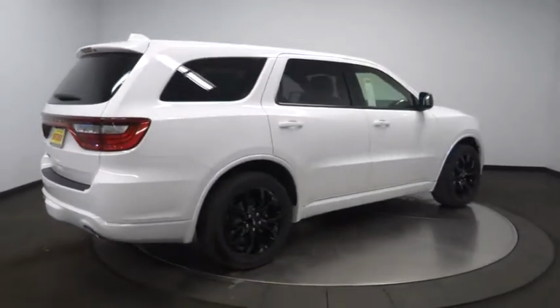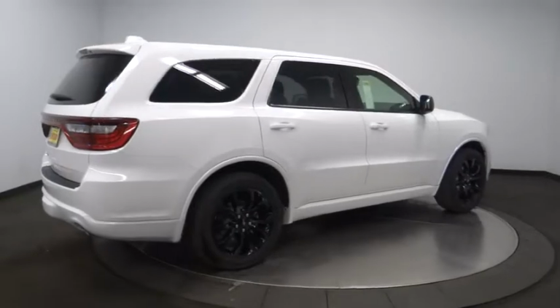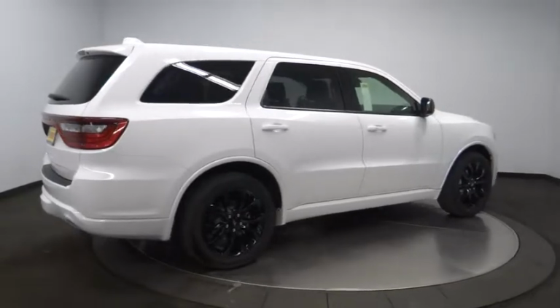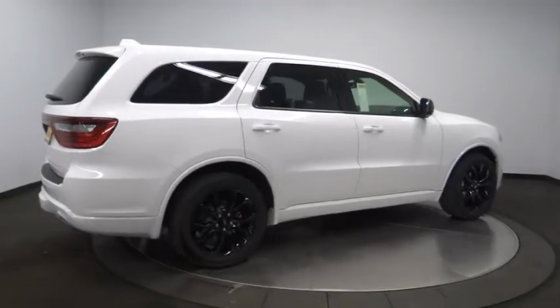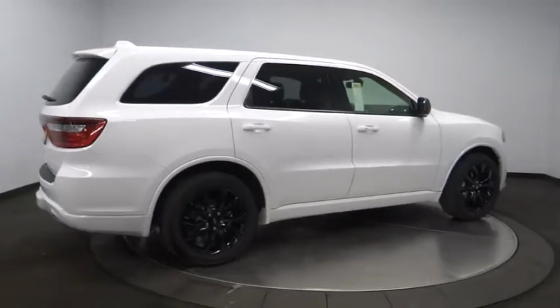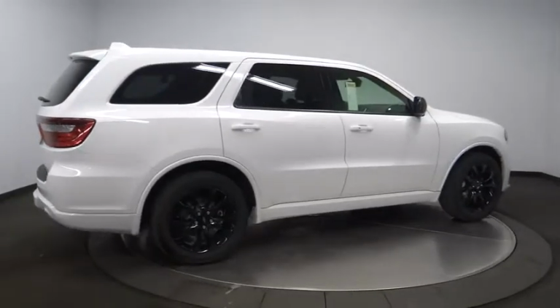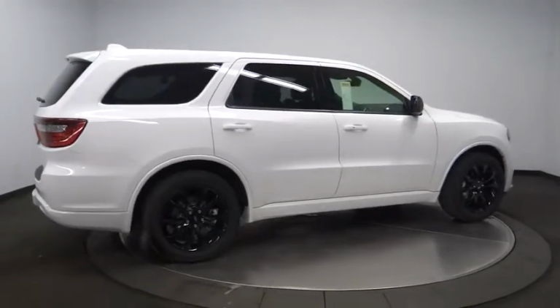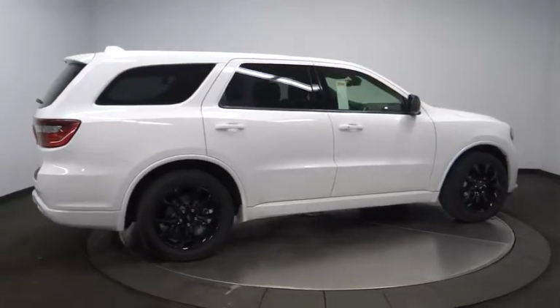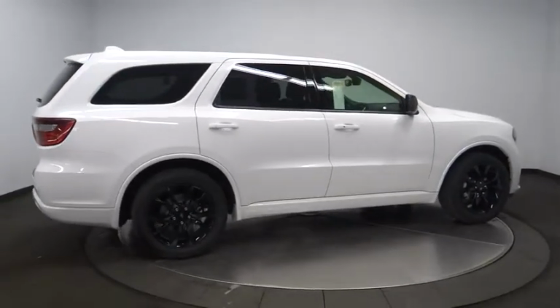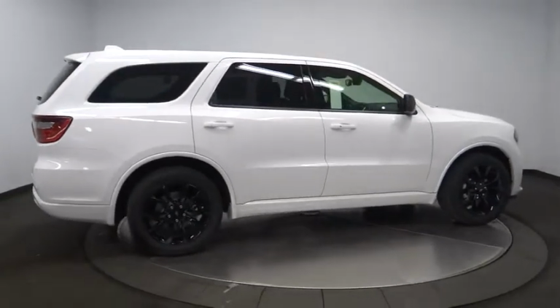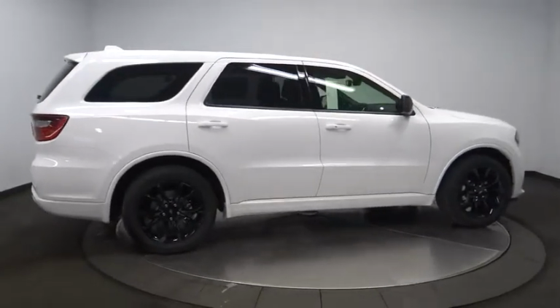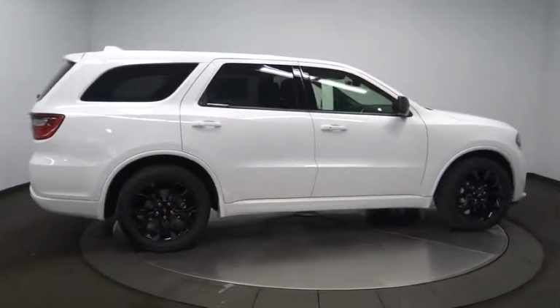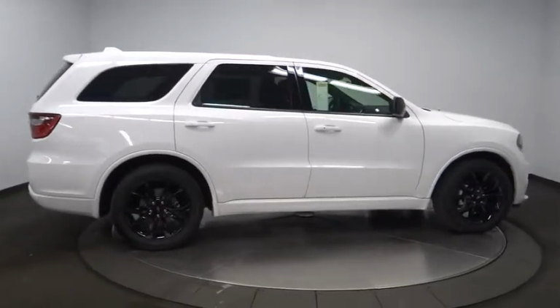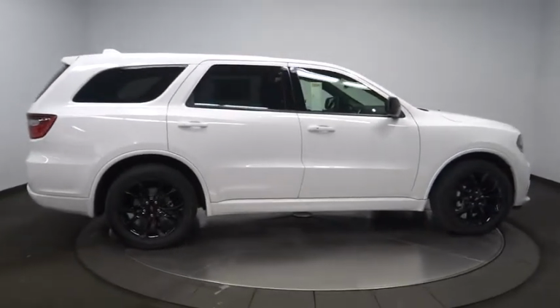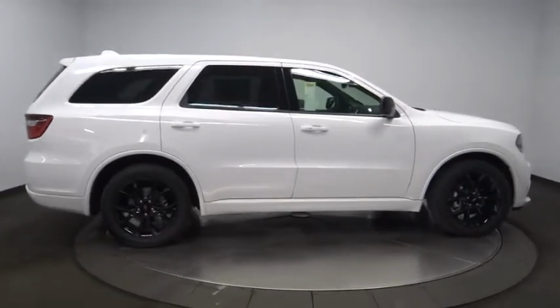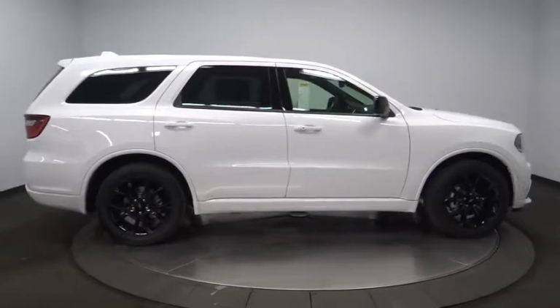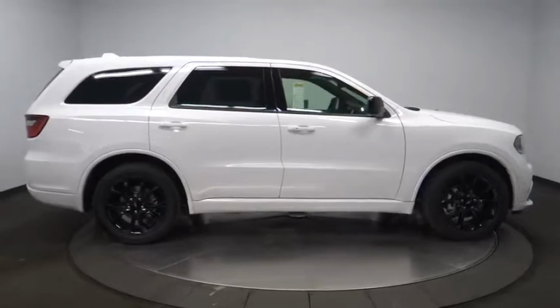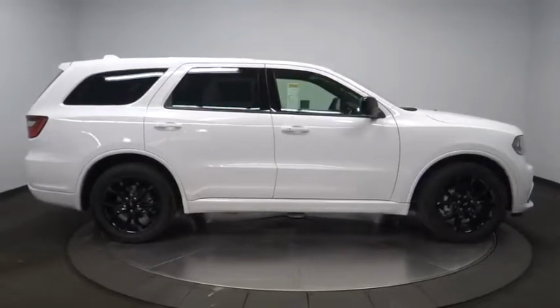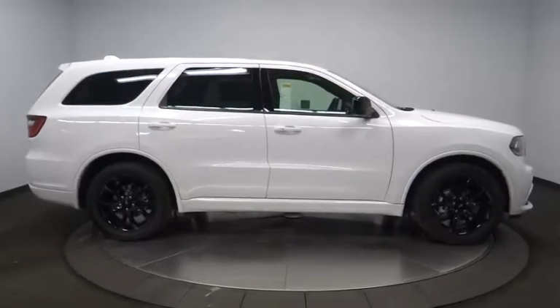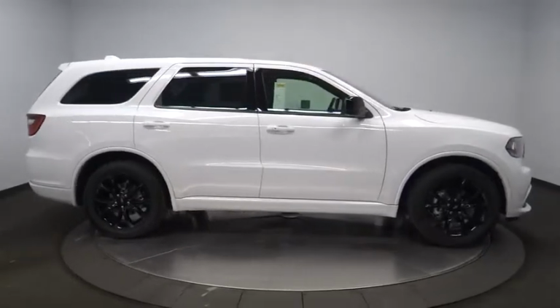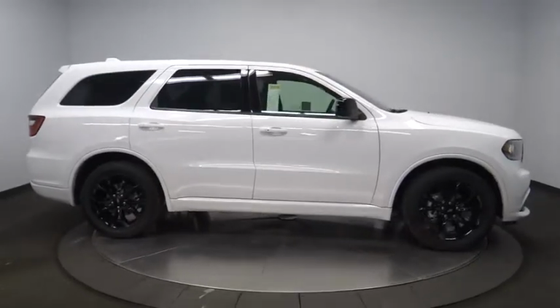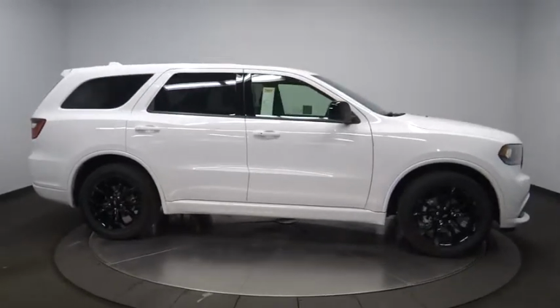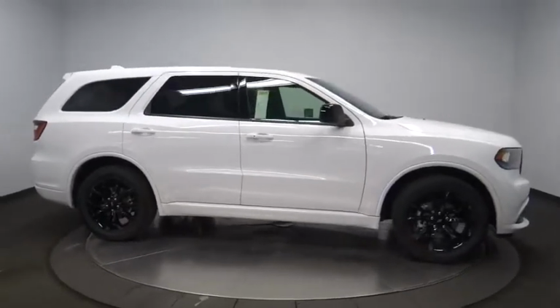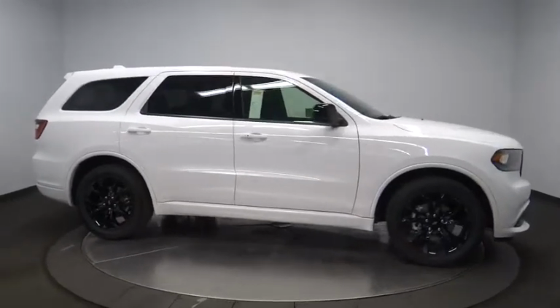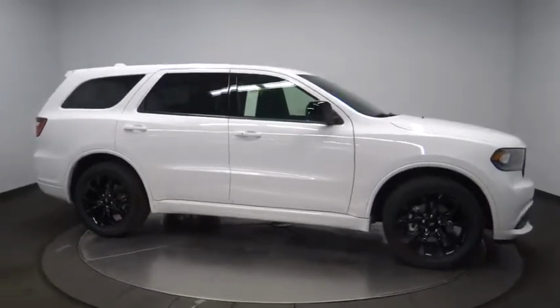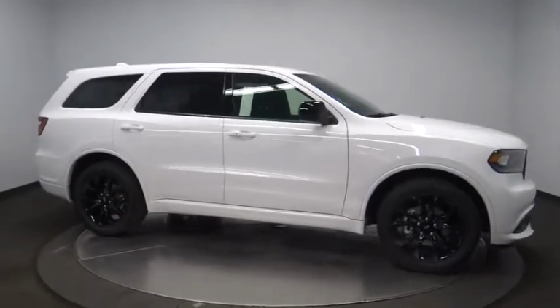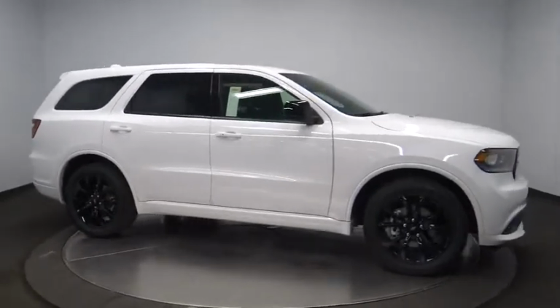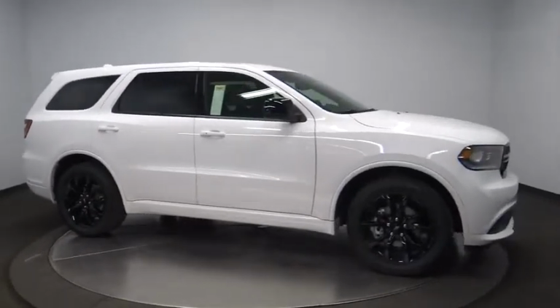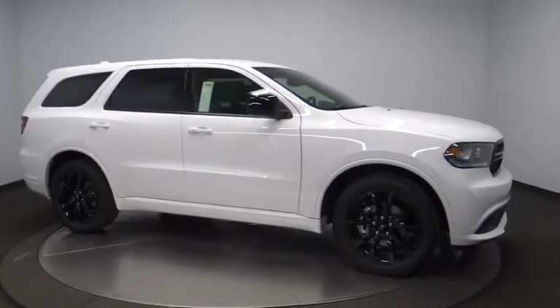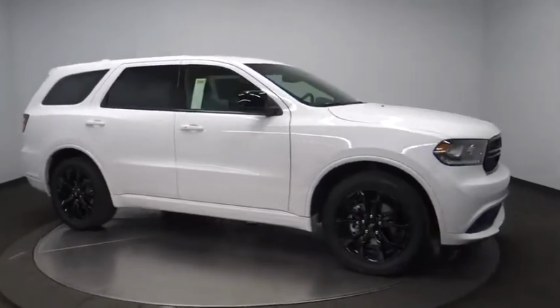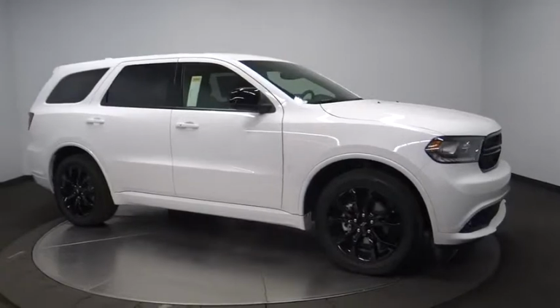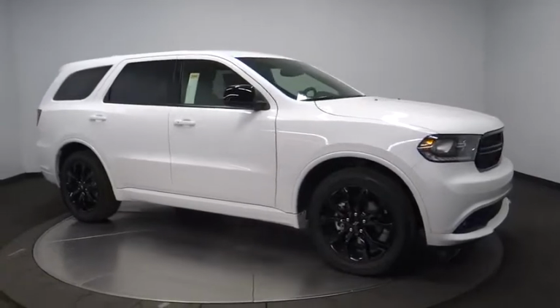Leather-wrapped steering wheel, dual airbags, power steering, adjustable steering wheel, four-wheel disc brakes, cruise control, keyless start, aluminum wheels, auto-dimming rear view mirror, floor mats, rear defrost.